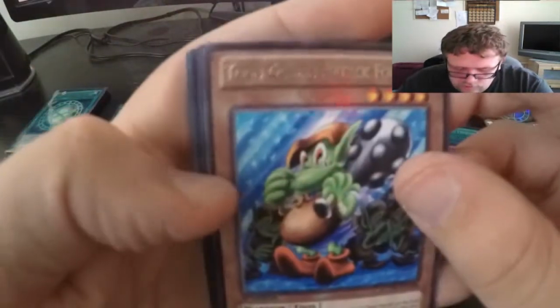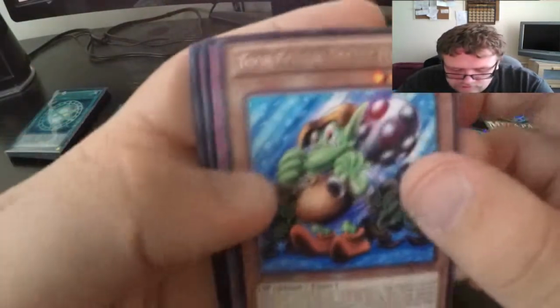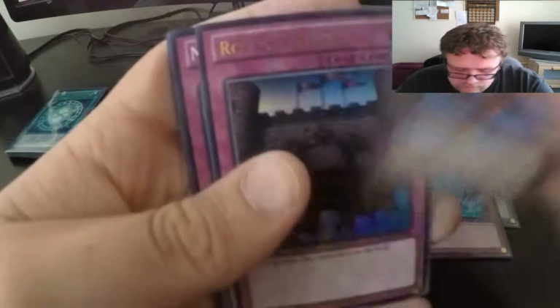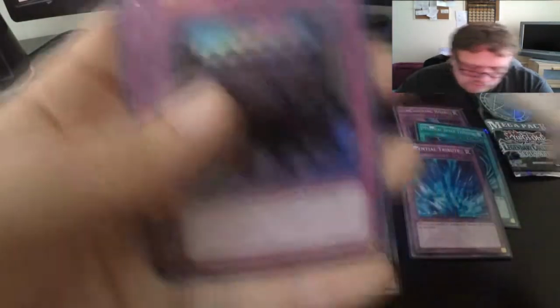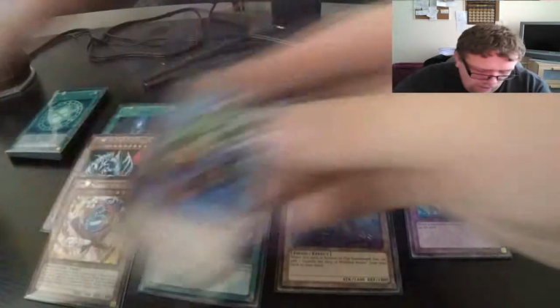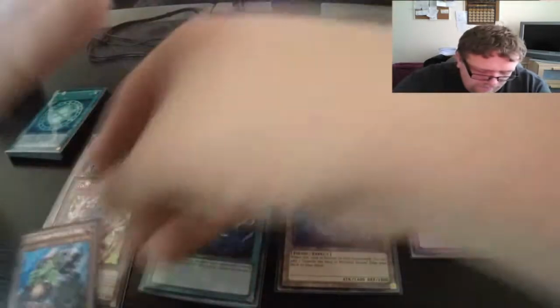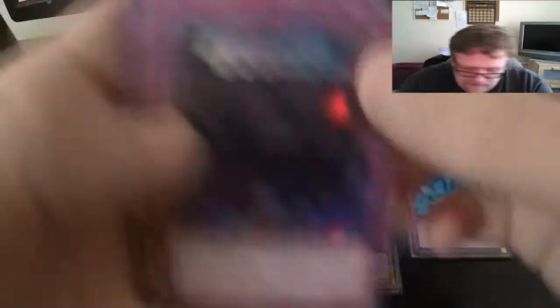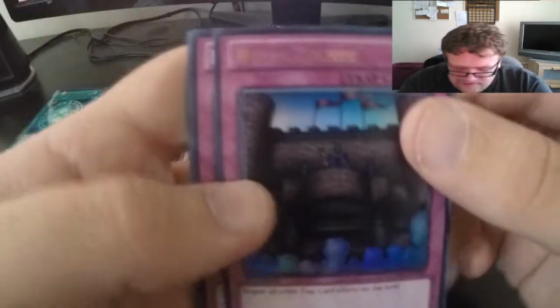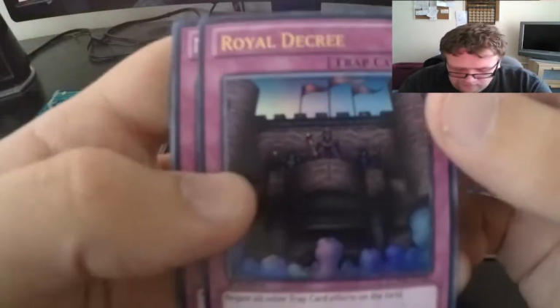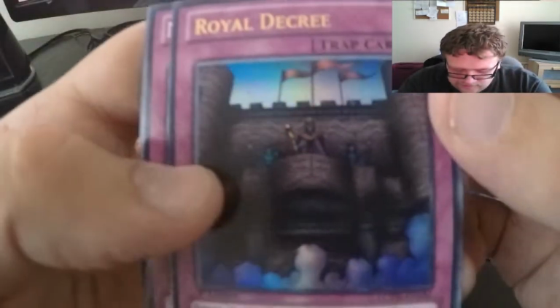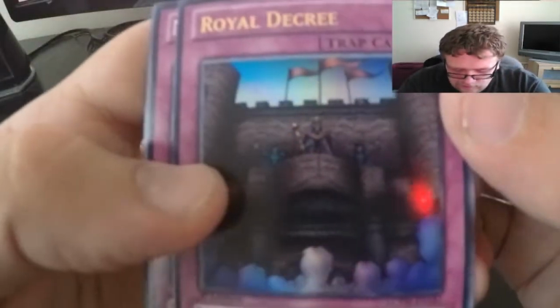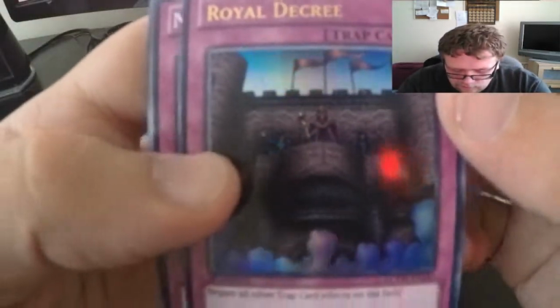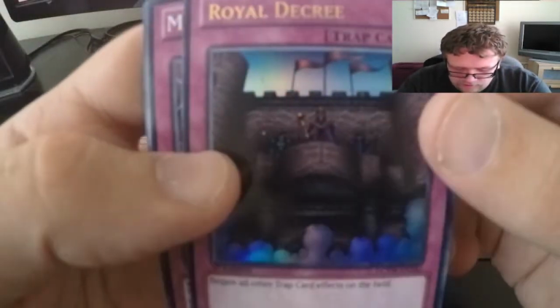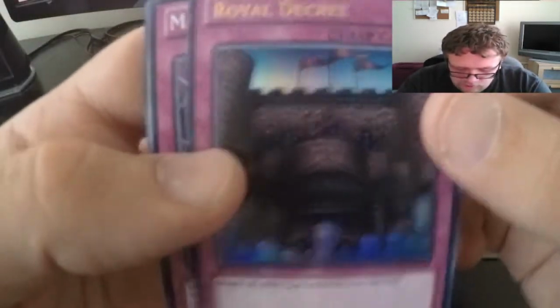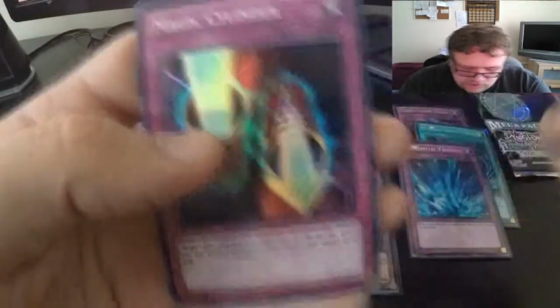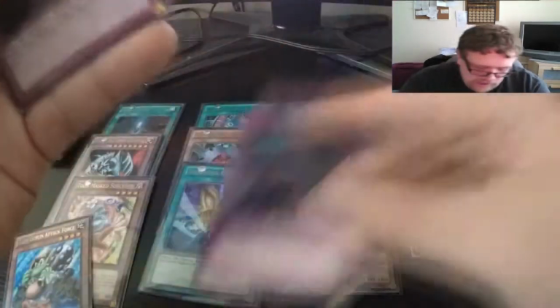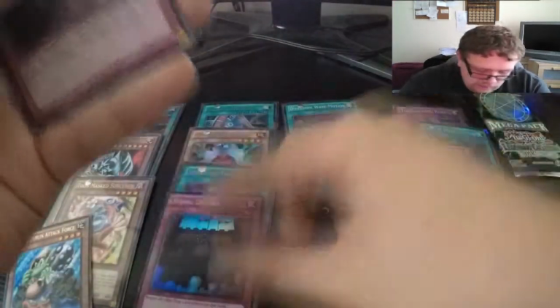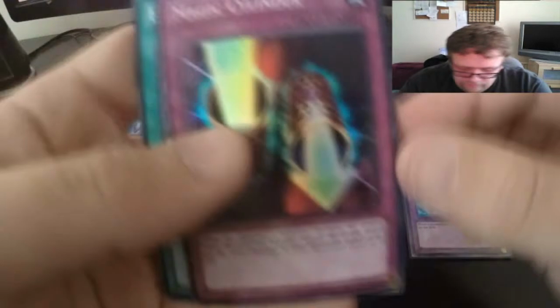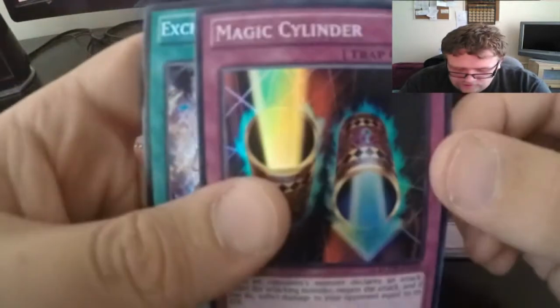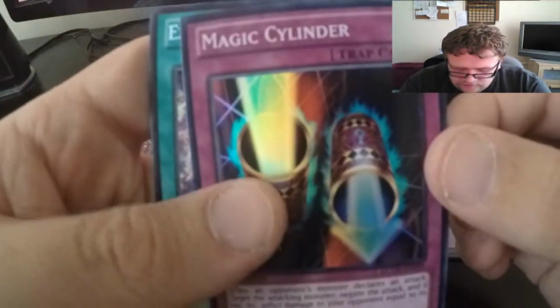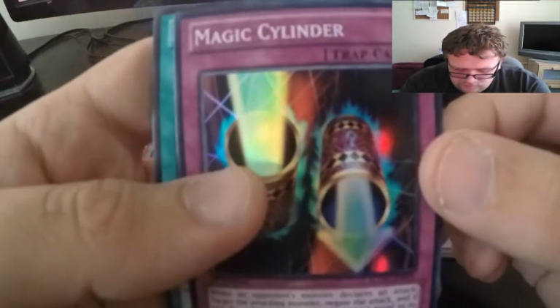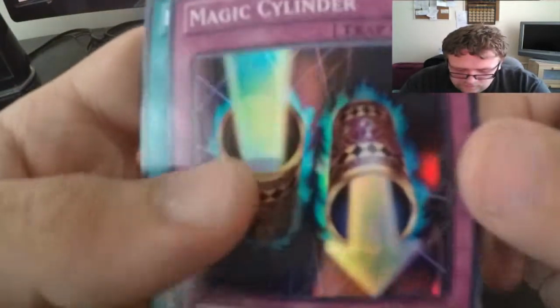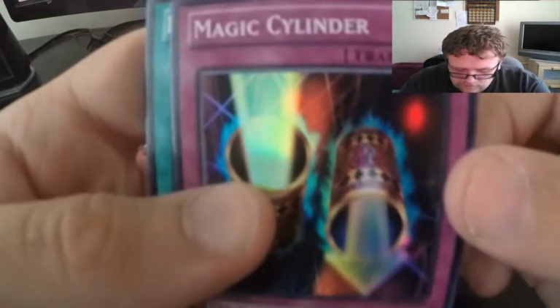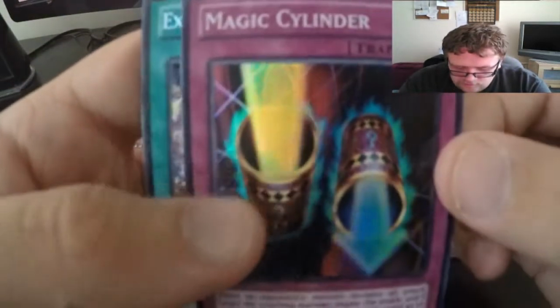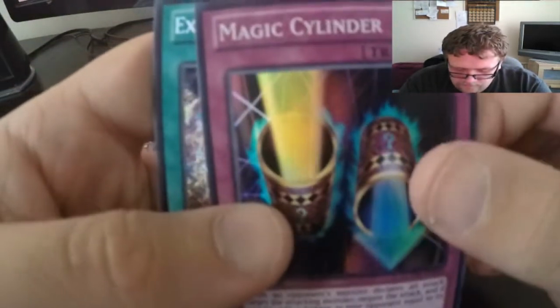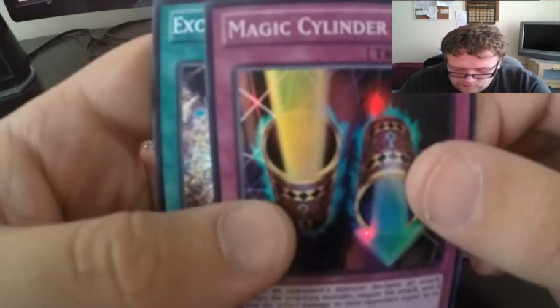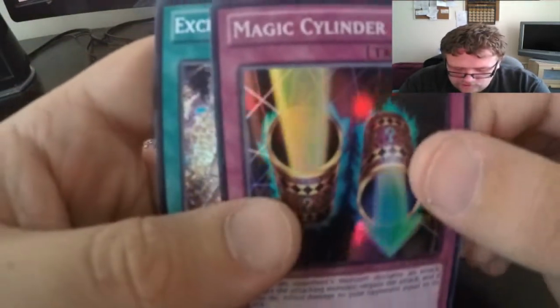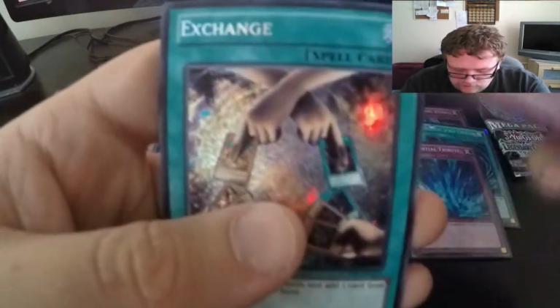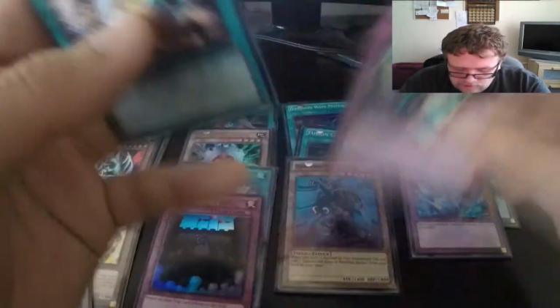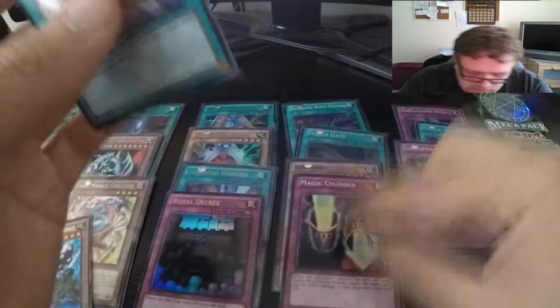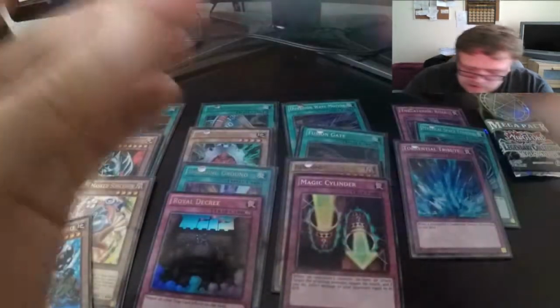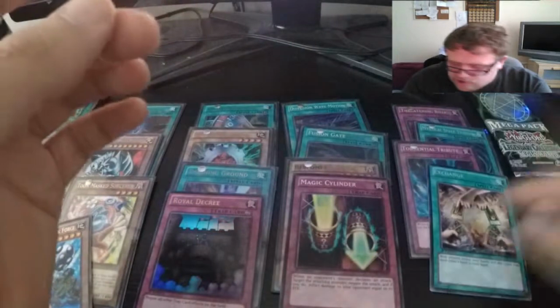Tomato and Goblin Attack Force for our rare — very nice, a card we wanted. An ultra rare Royal Decree — very nice card there as well. A super rare Magical Cylinder and a secret Exchange.